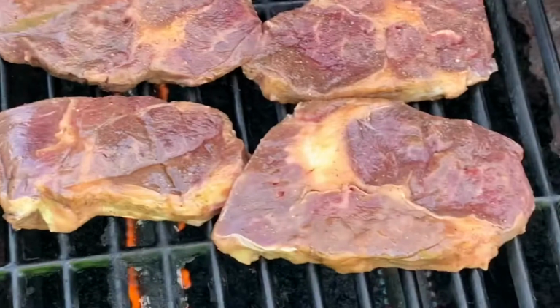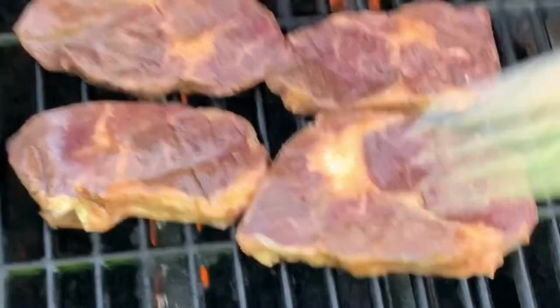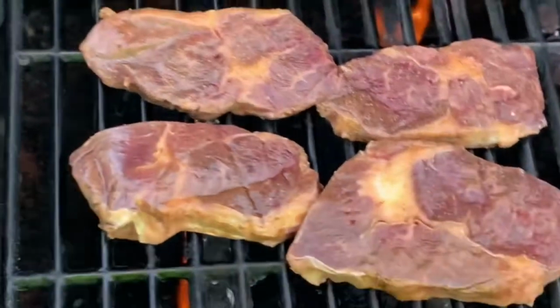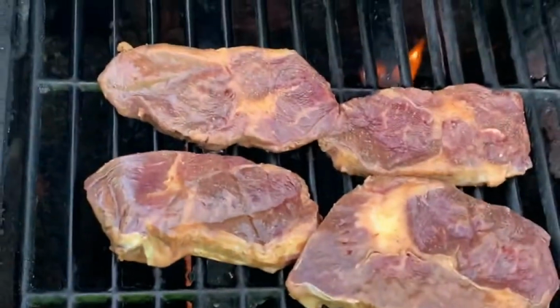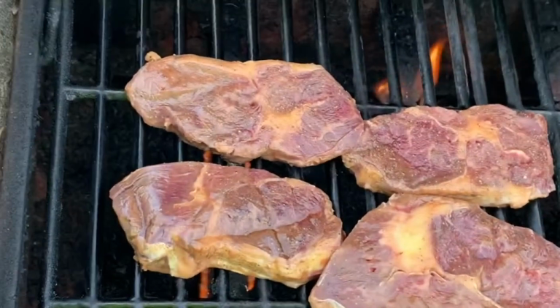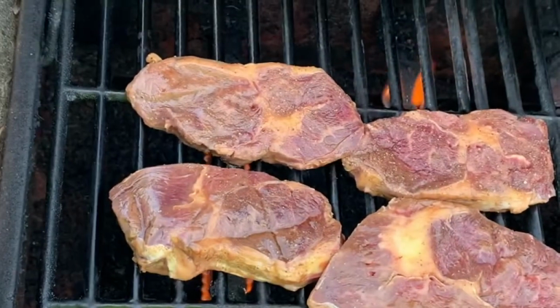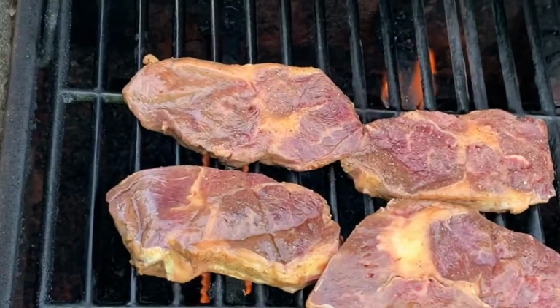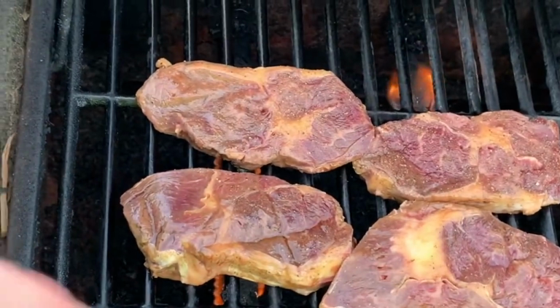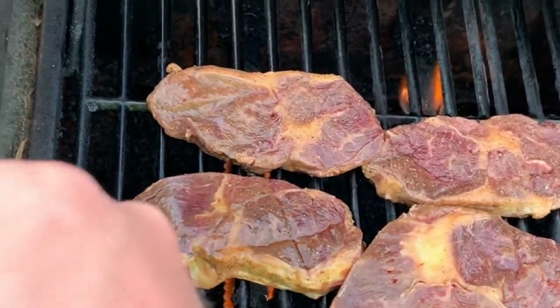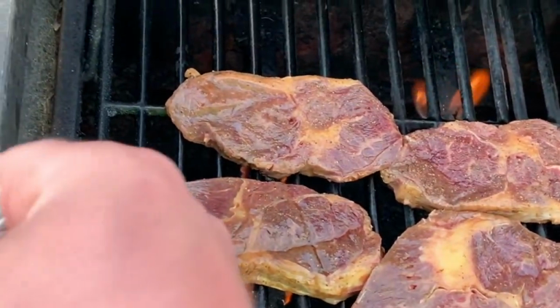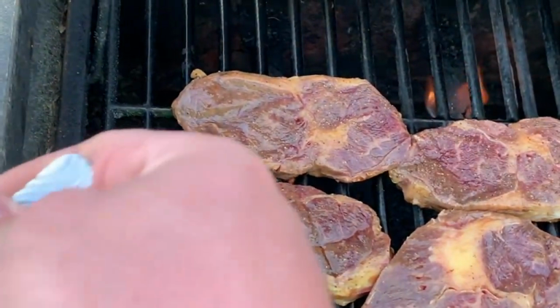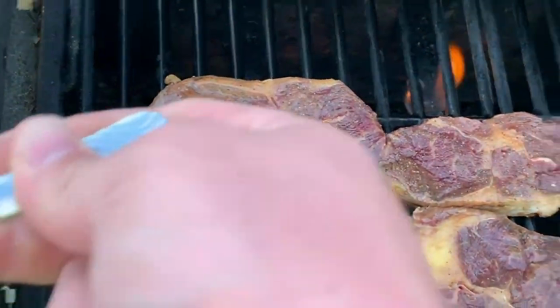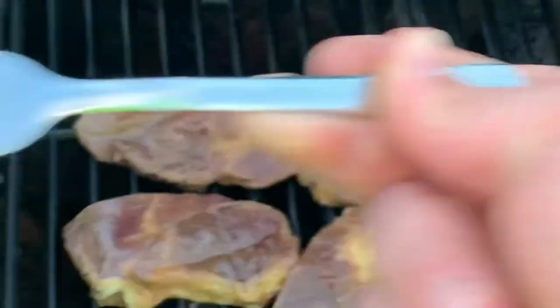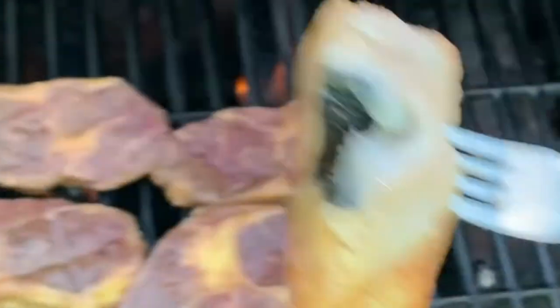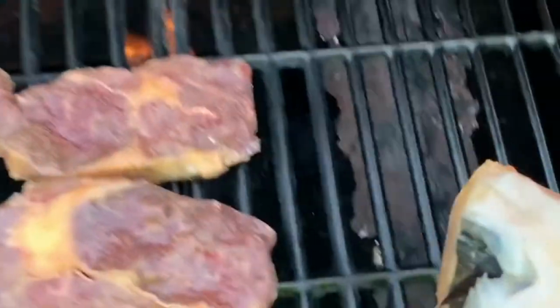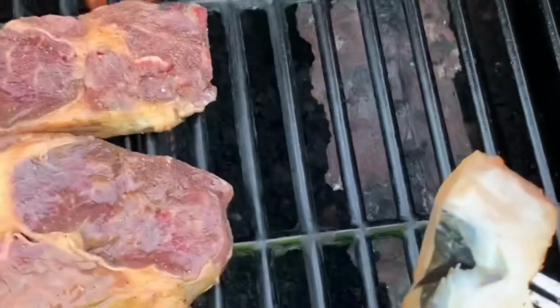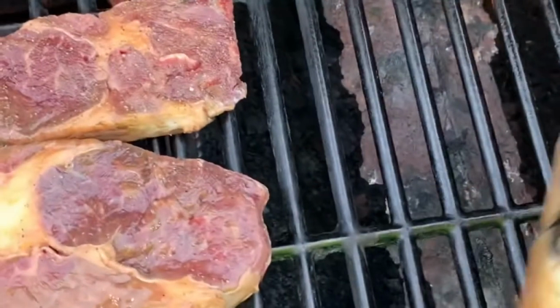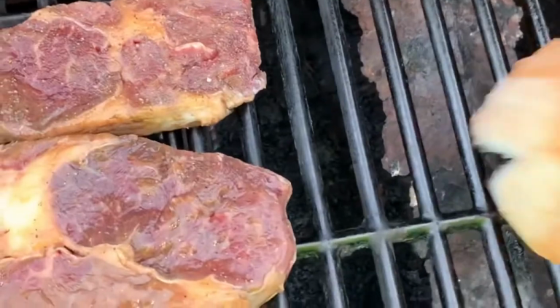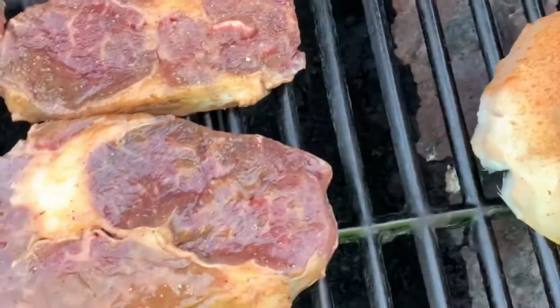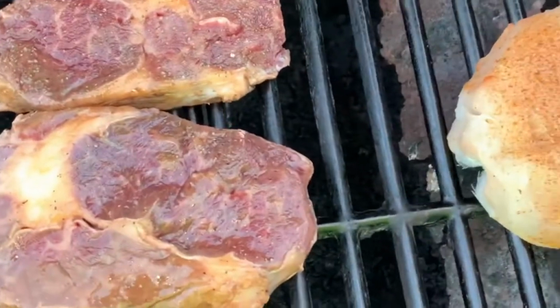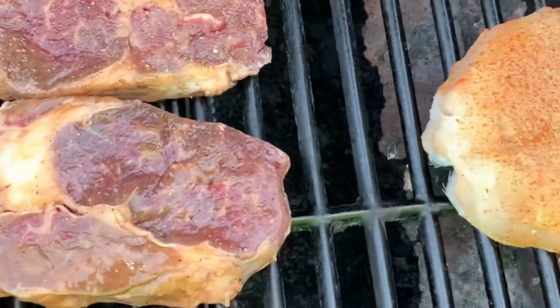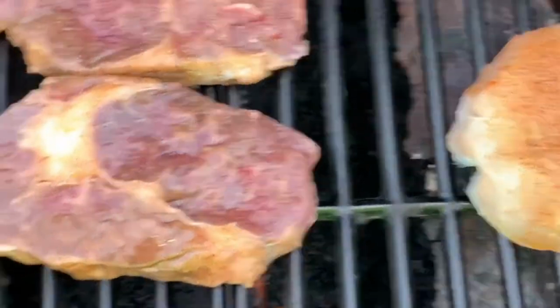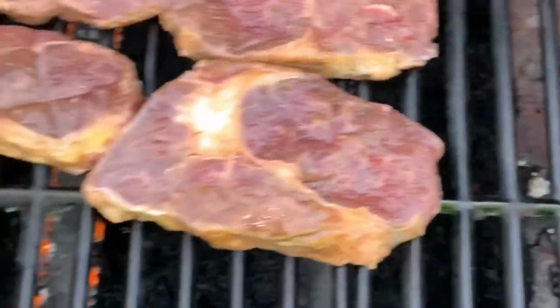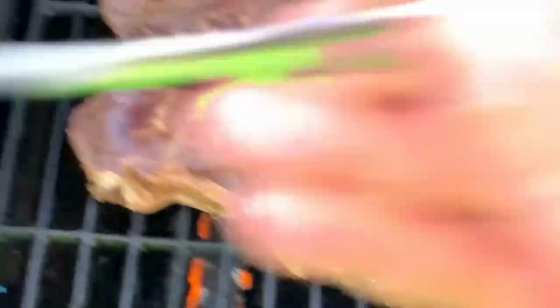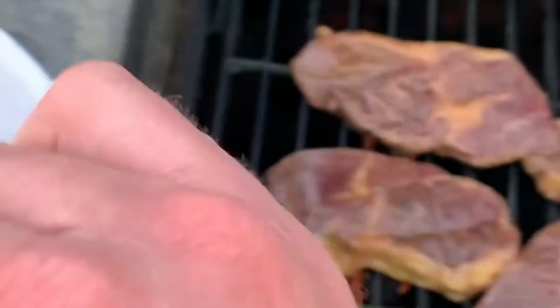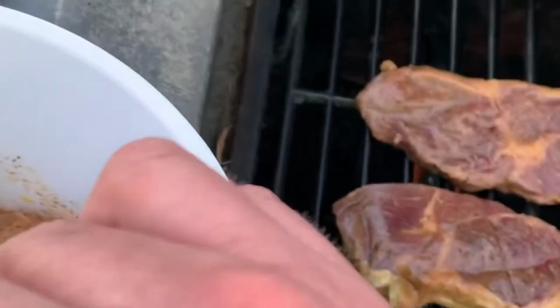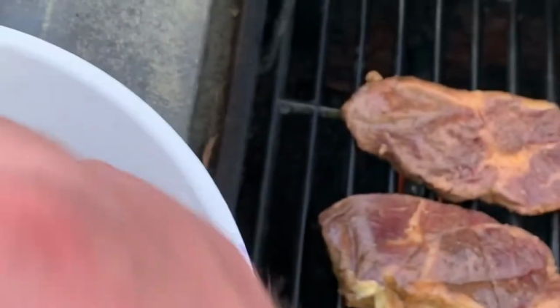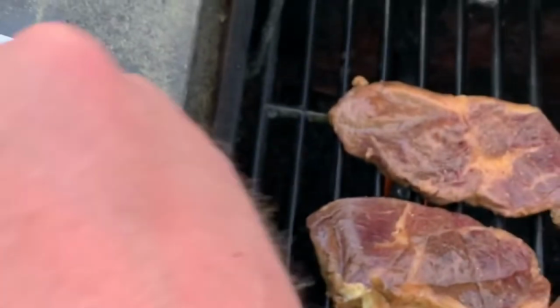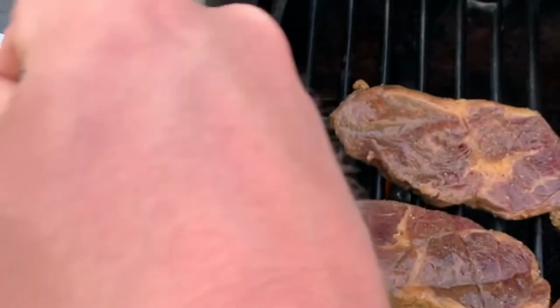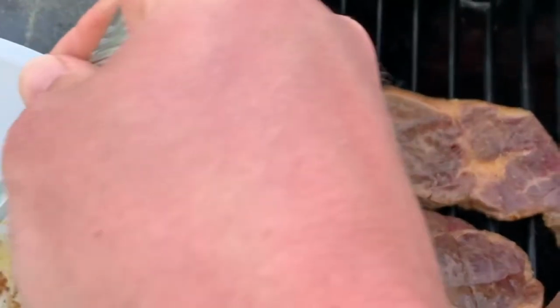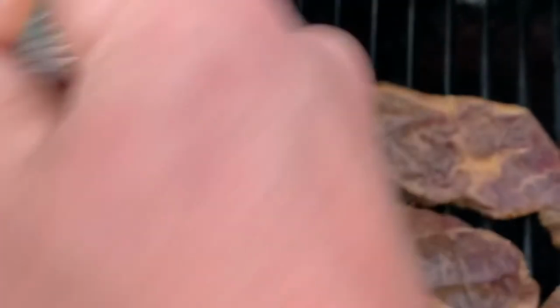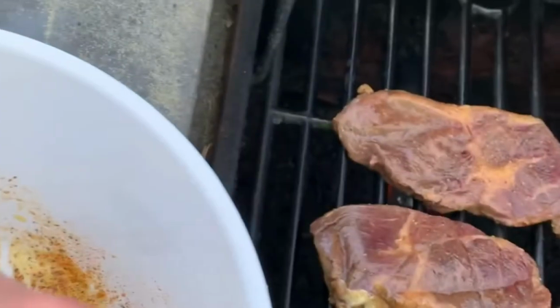We've already got the ribeyes on — they're out of a cow that we had processed and raised up last fall — so we're going to get a little bit of surf and turf here tonight.